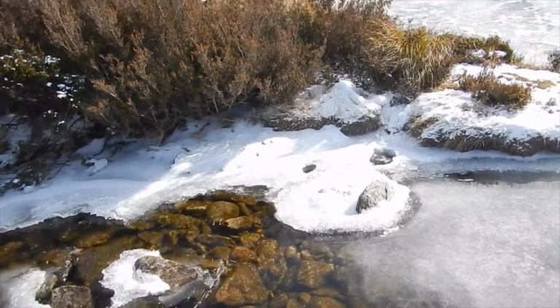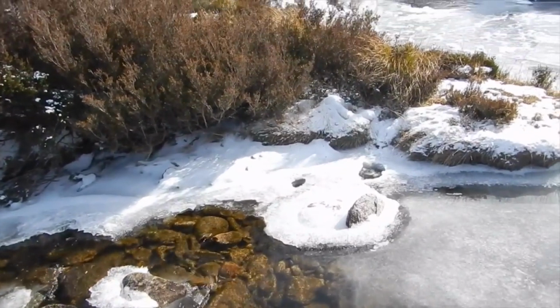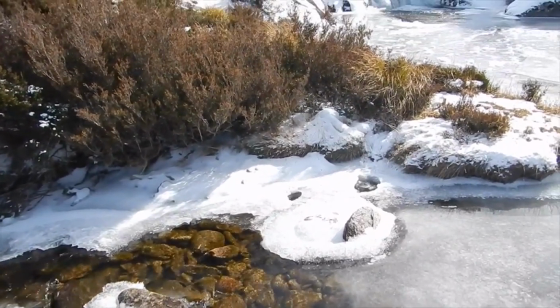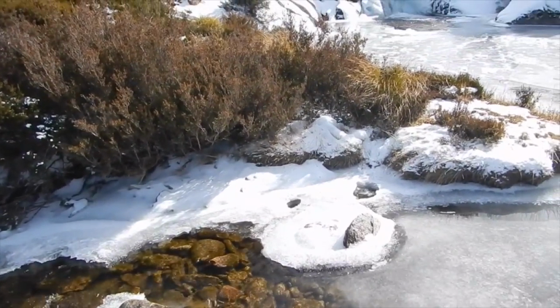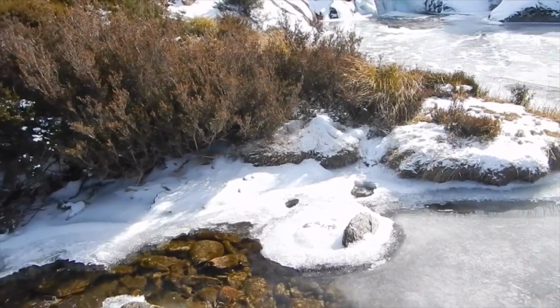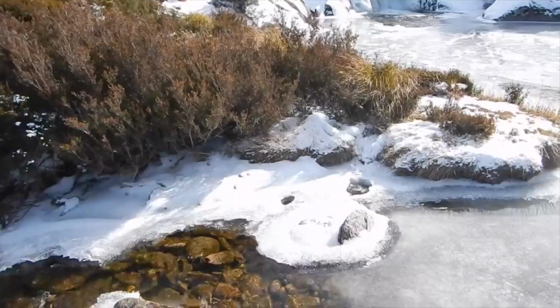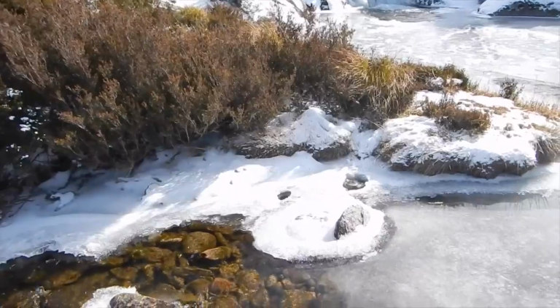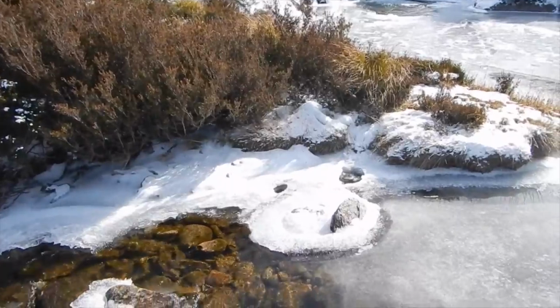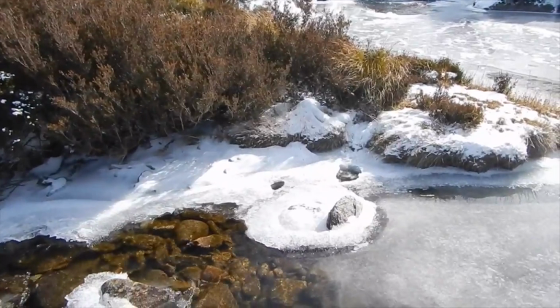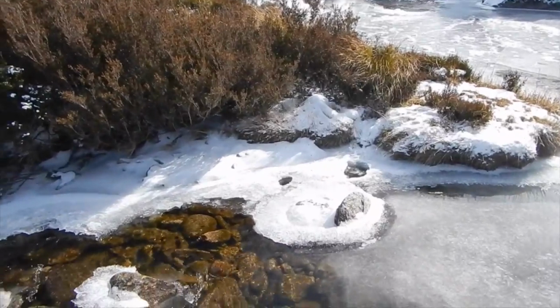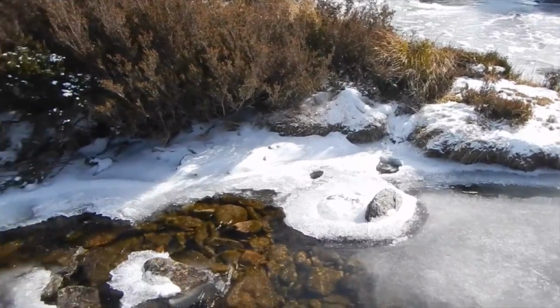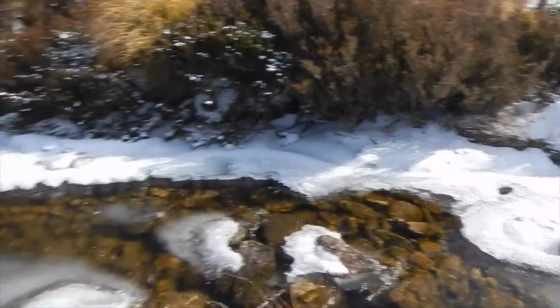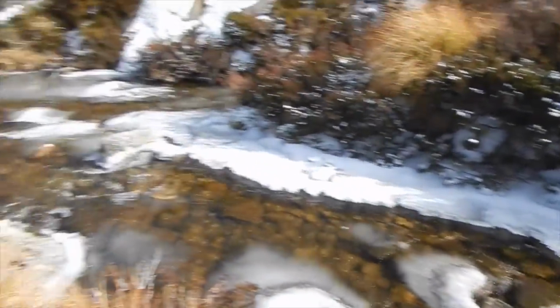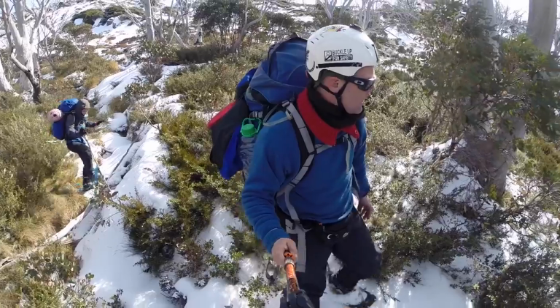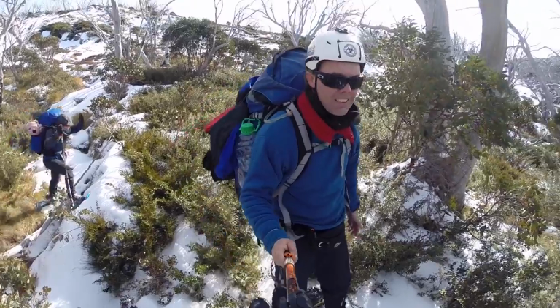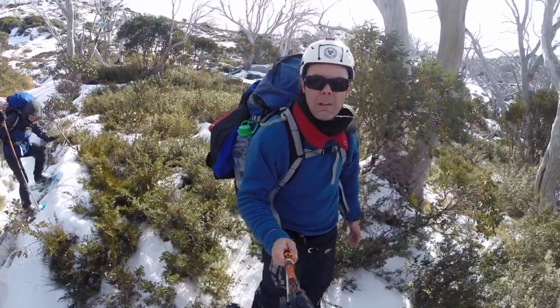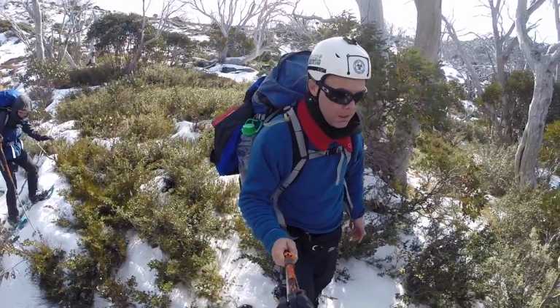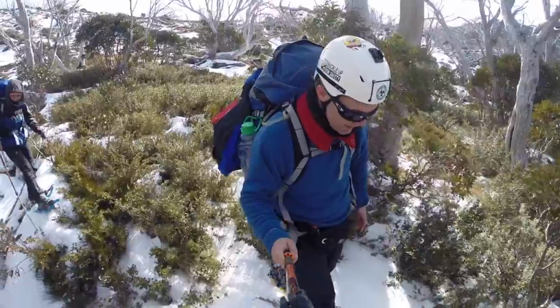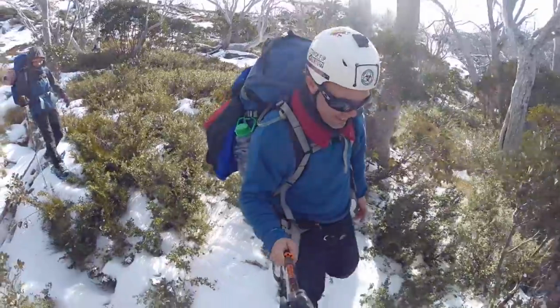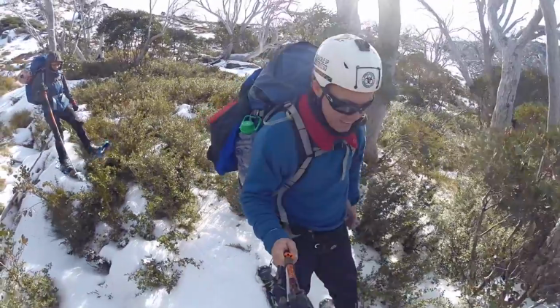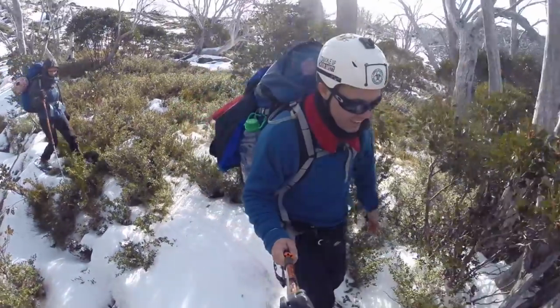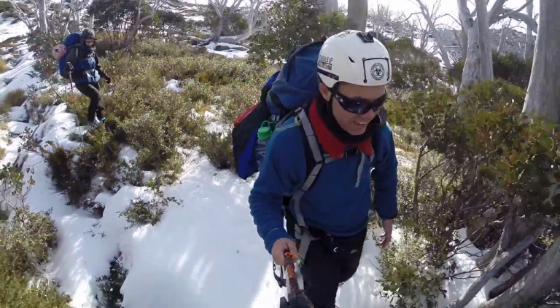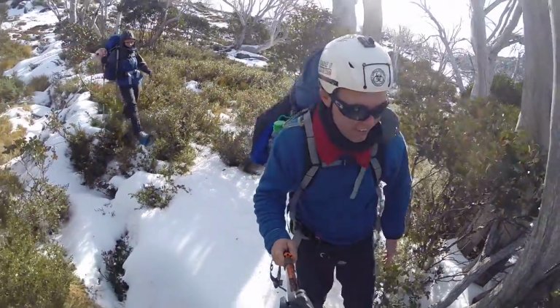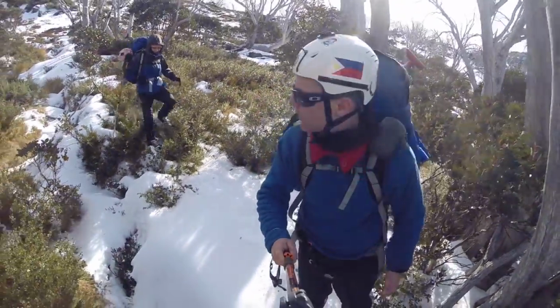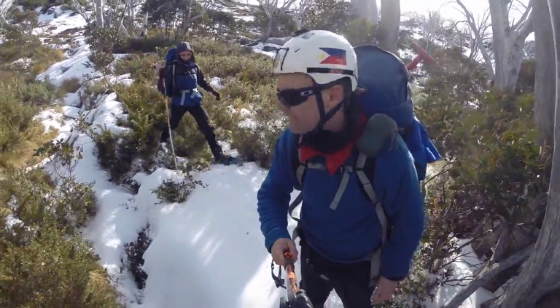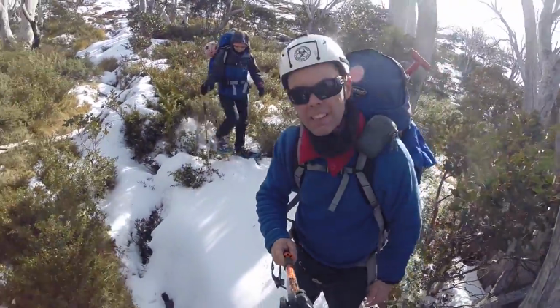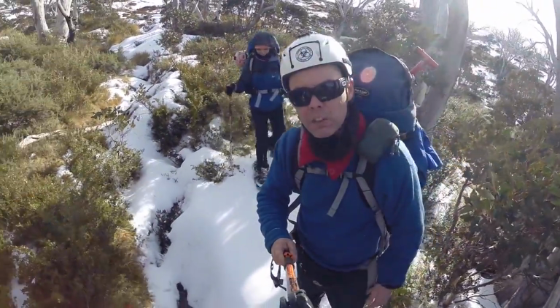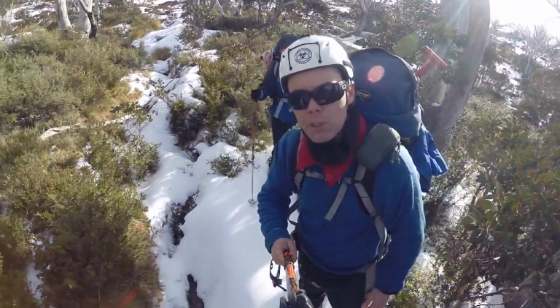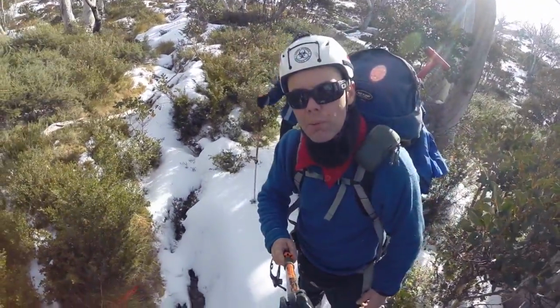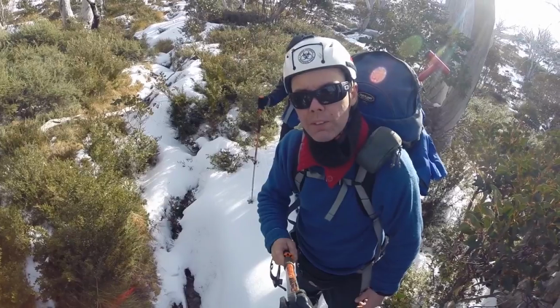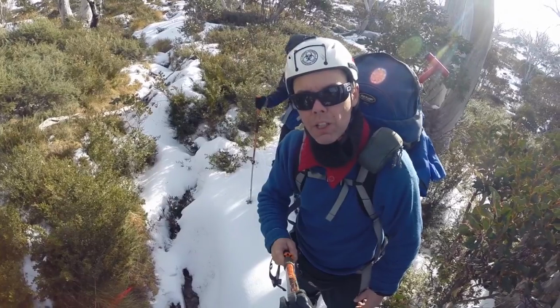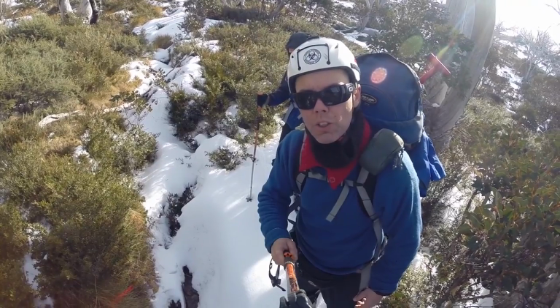We have to smash the ice in order to make footholds through this river. Eventually you reach a point where you have to take your snowshoes off.